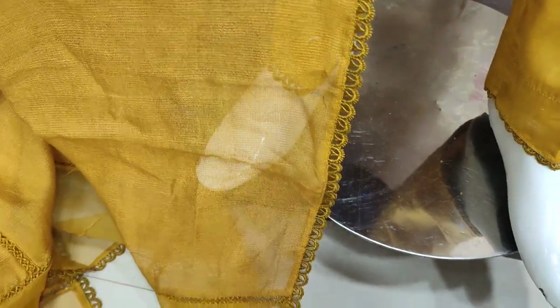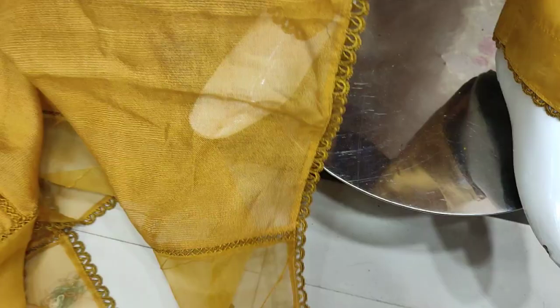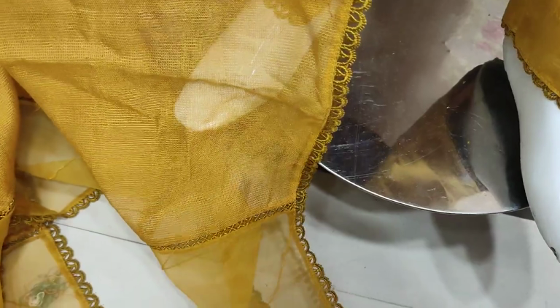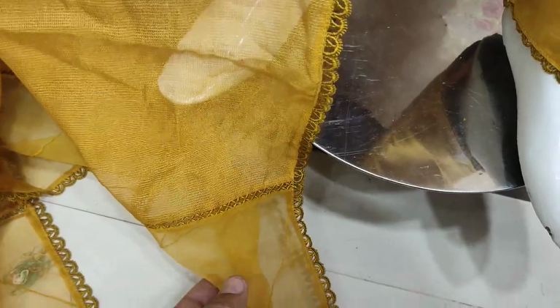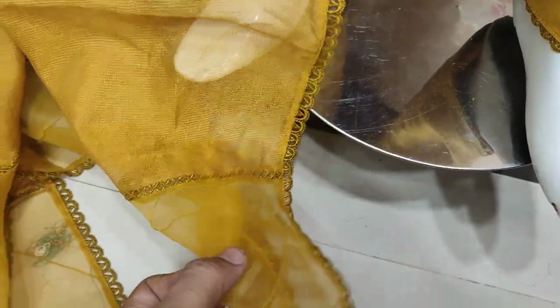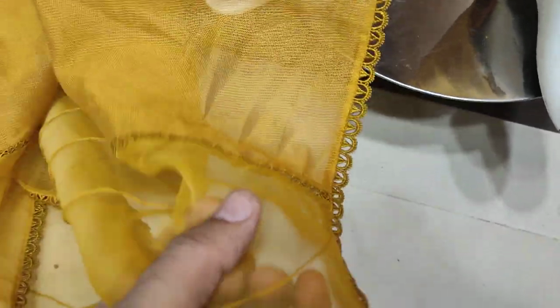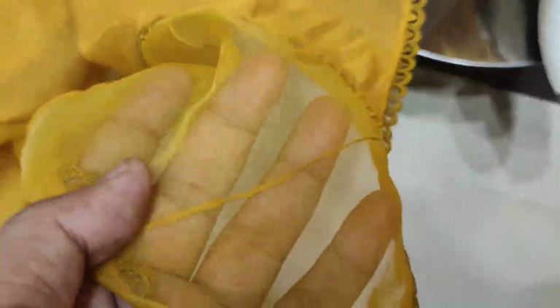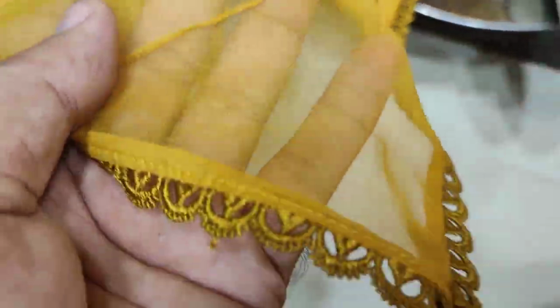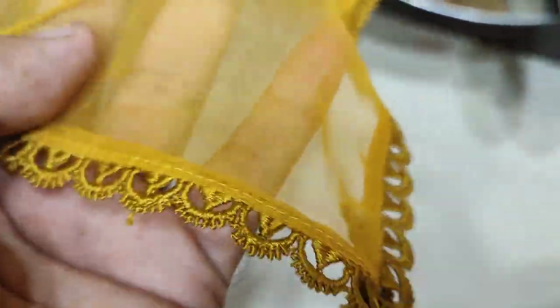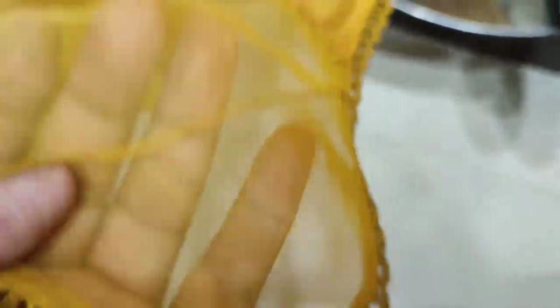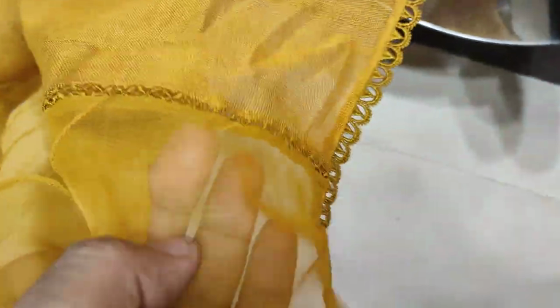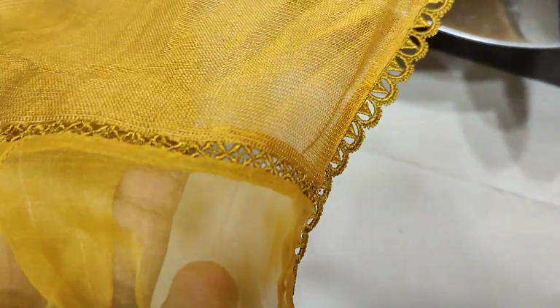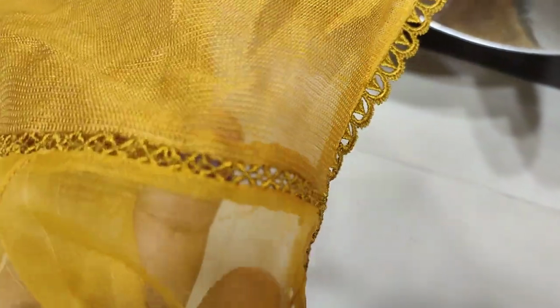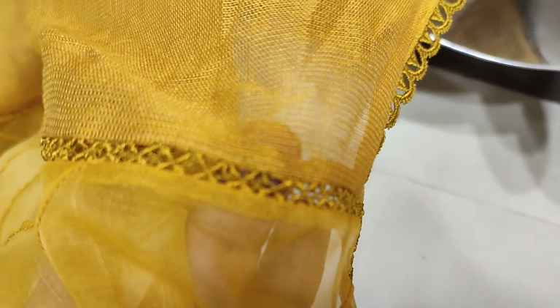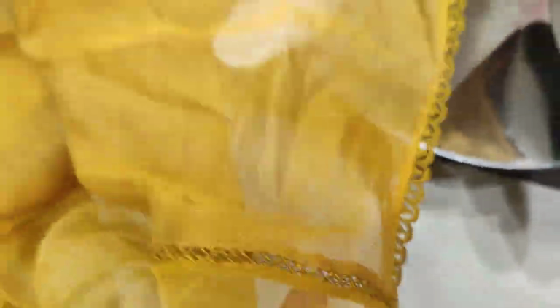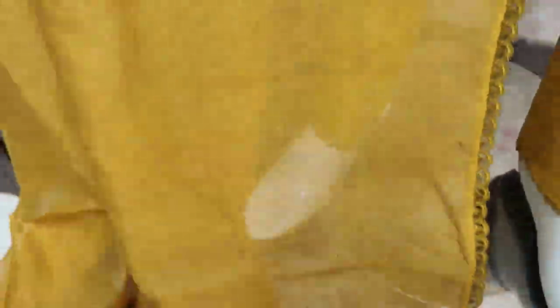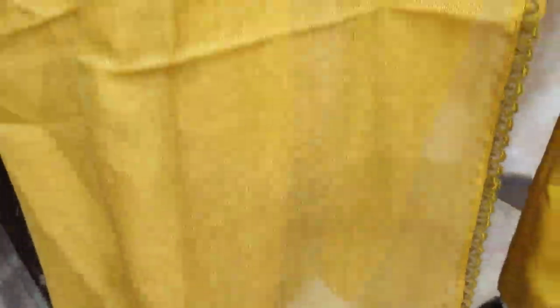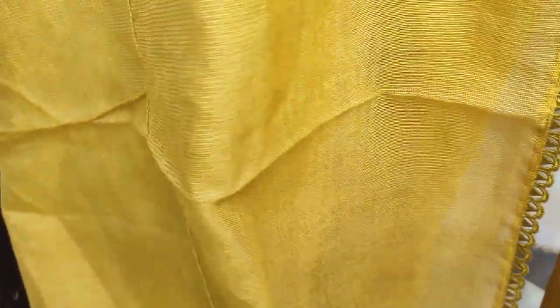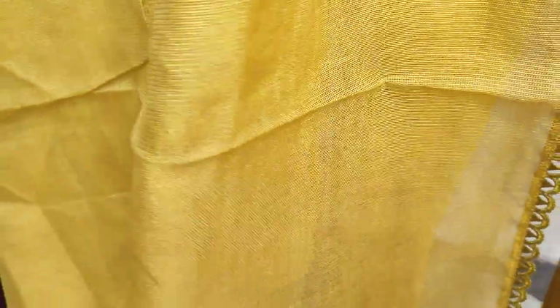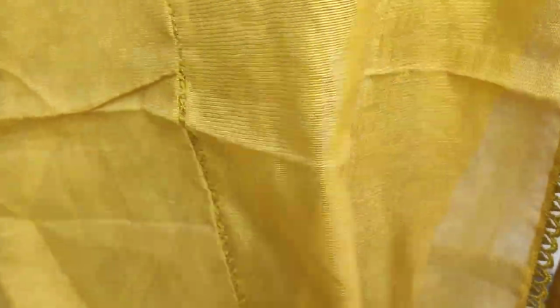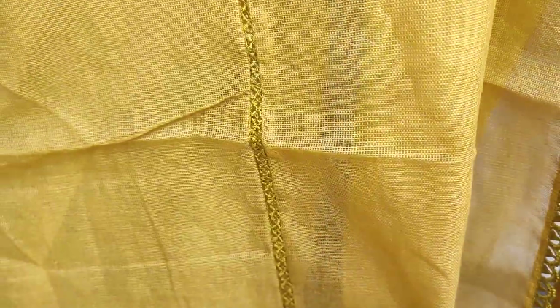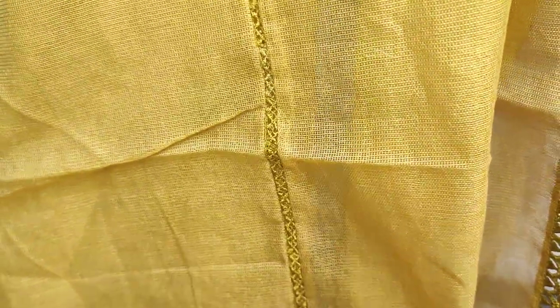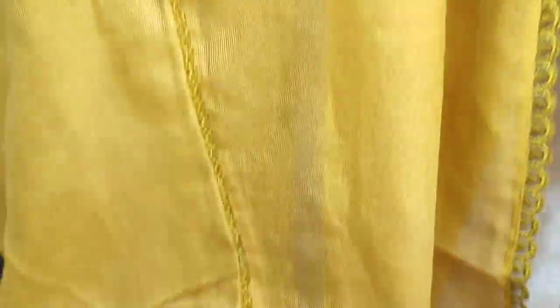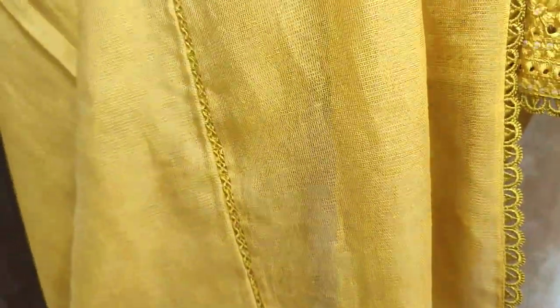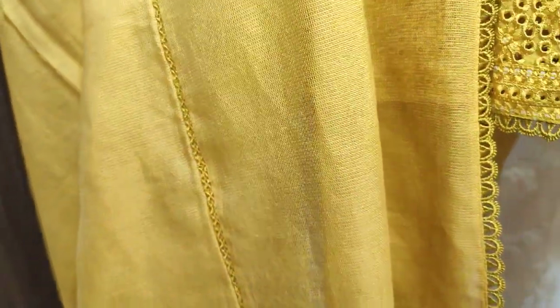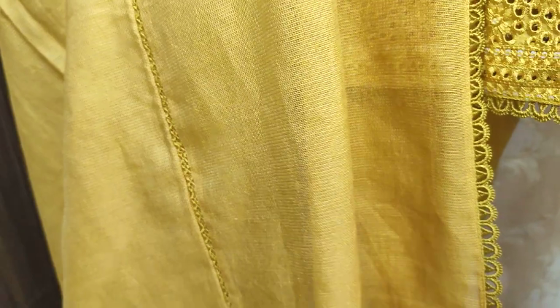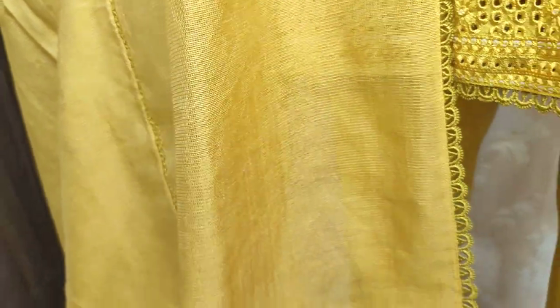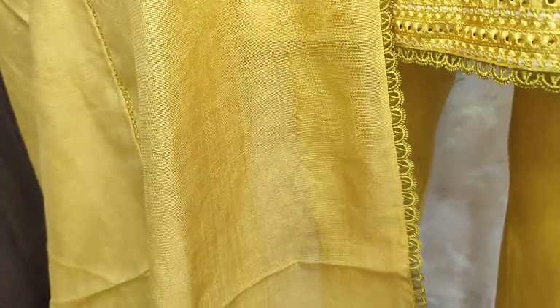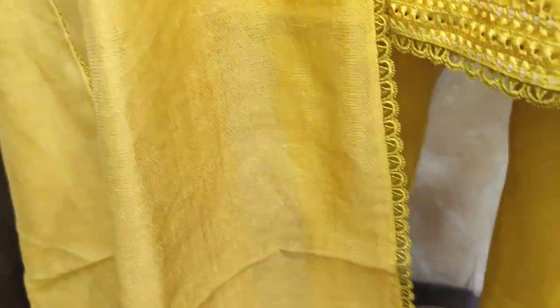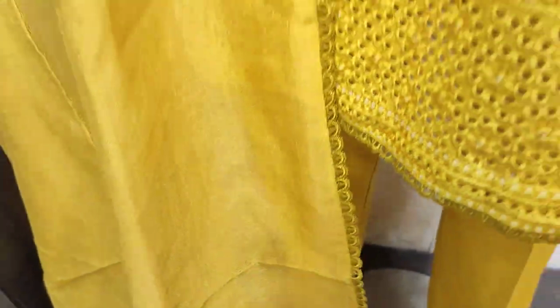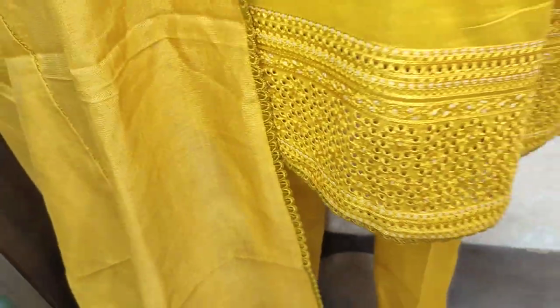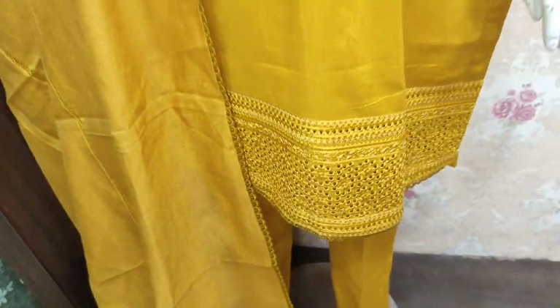Chikan Kari is an example of this collection. This is very nice. Thank you.